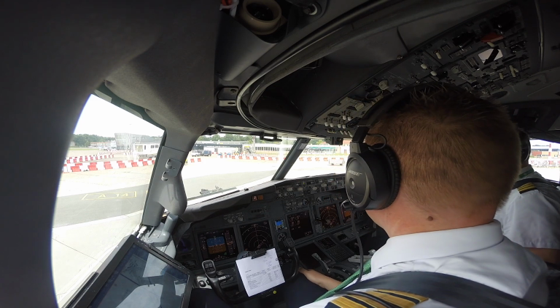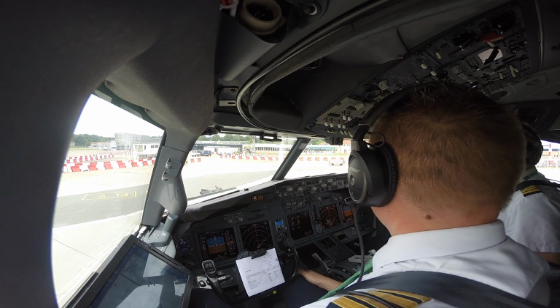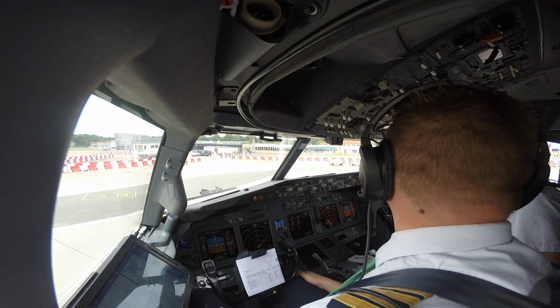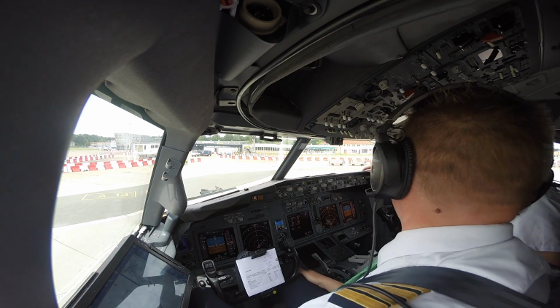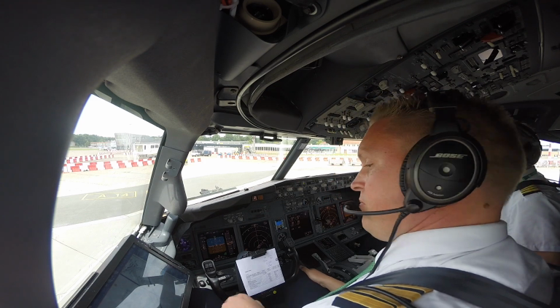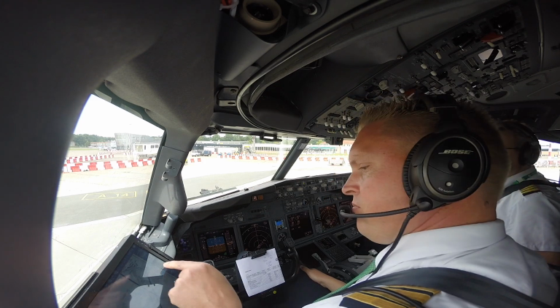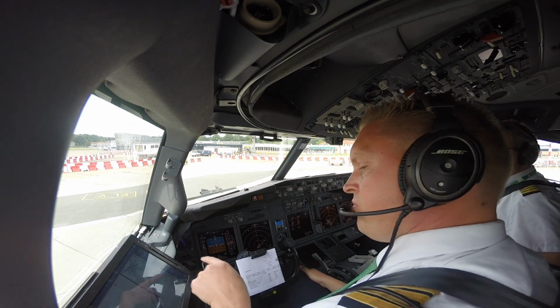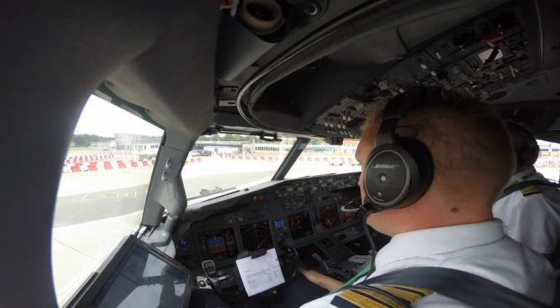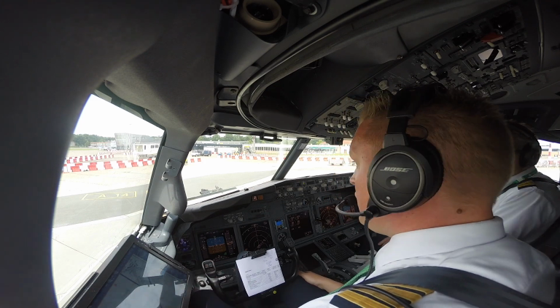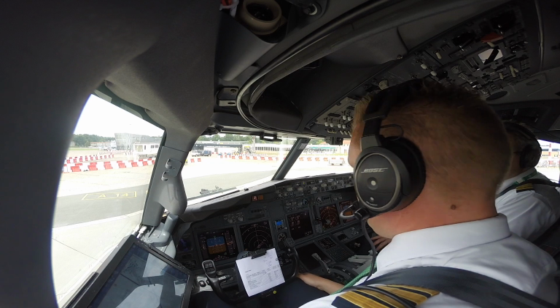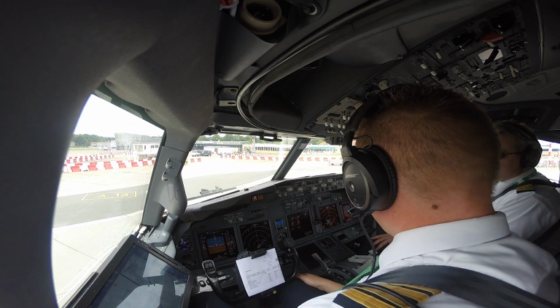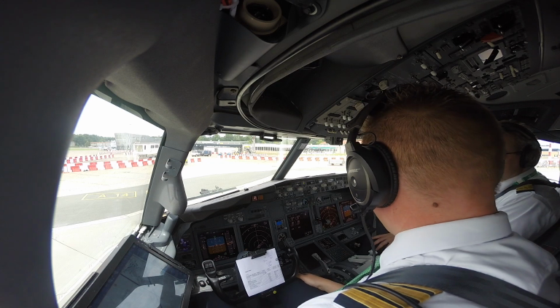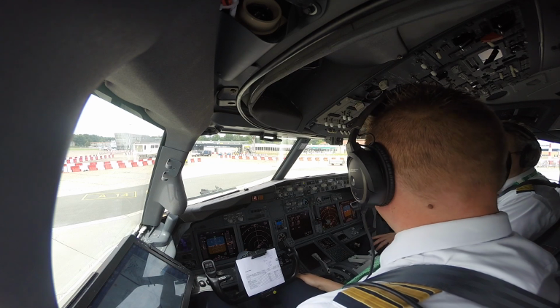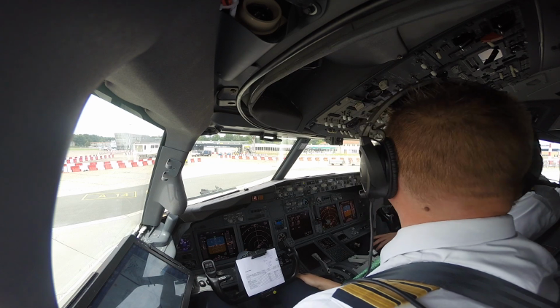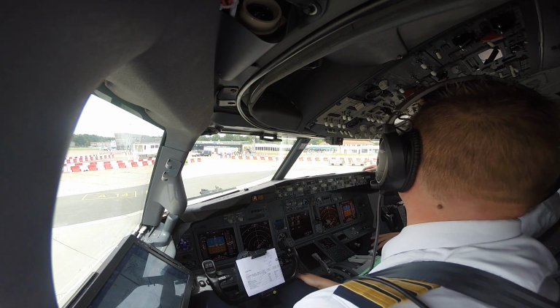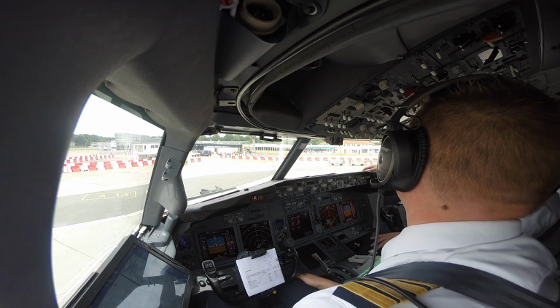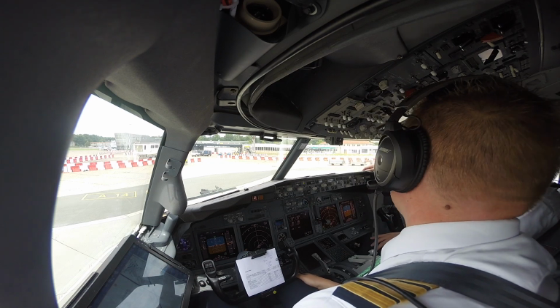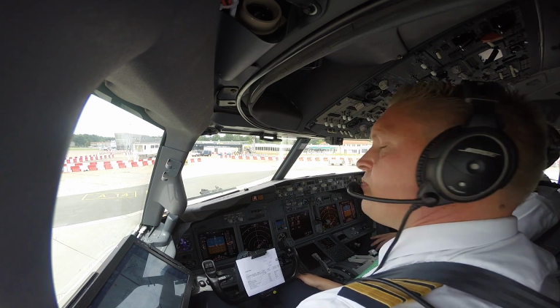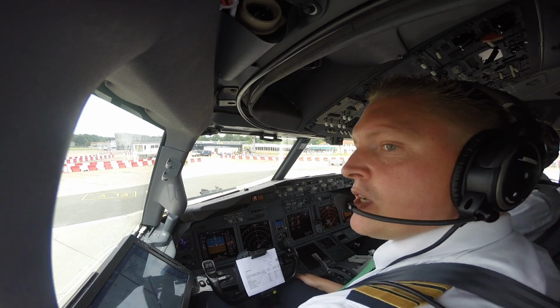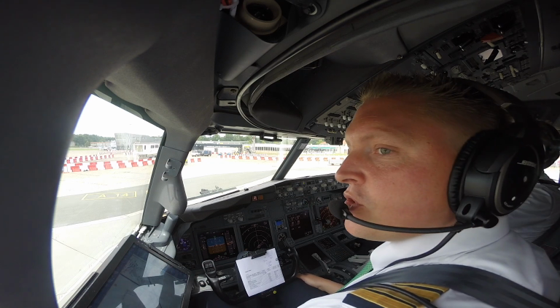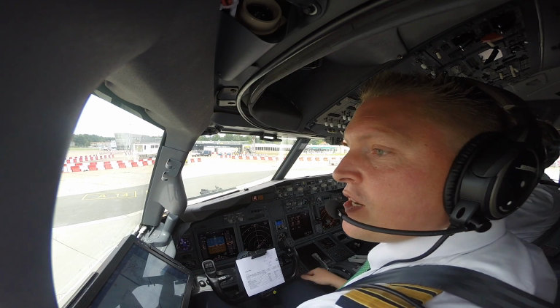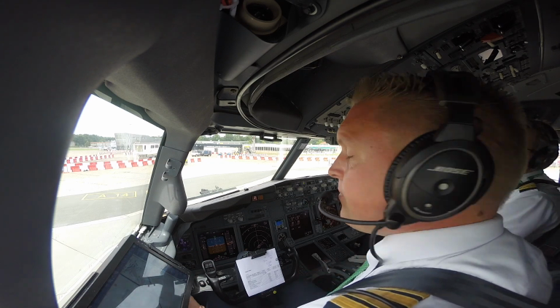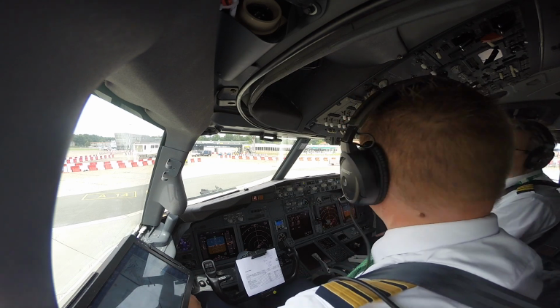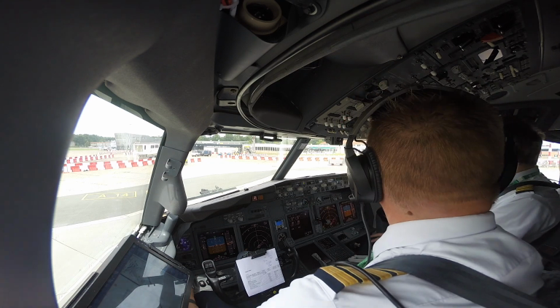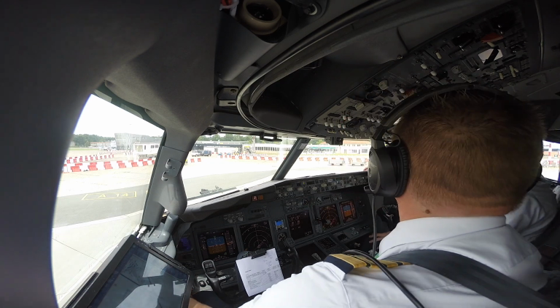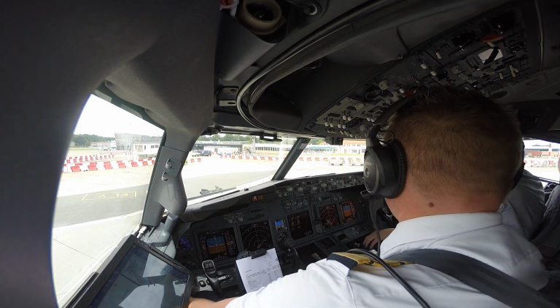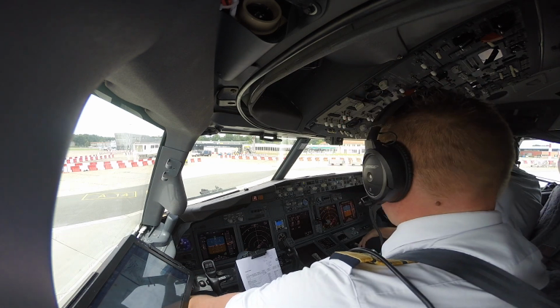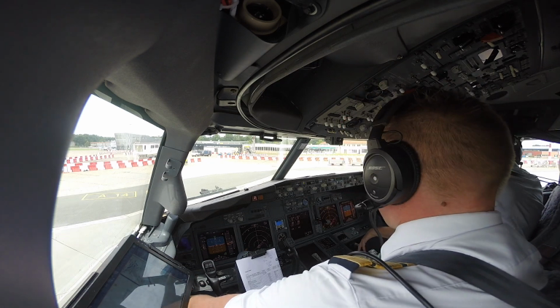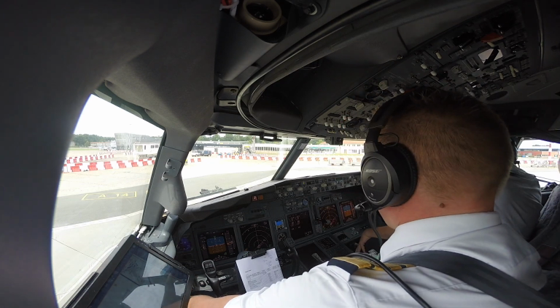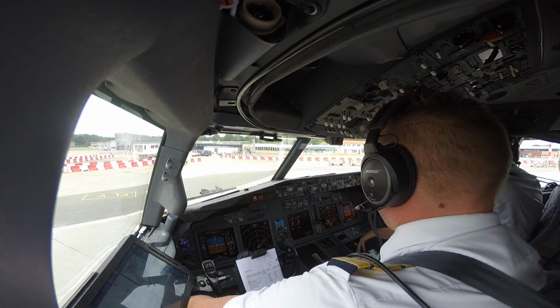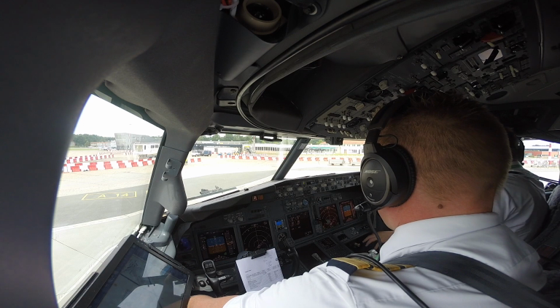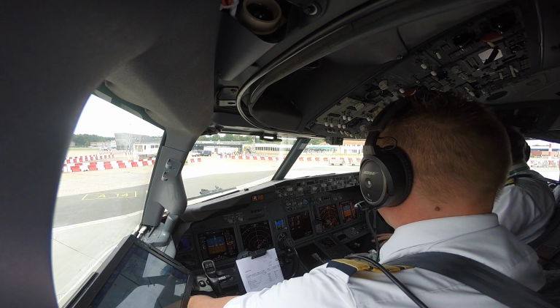Ja, dan gaan we over de hele baan. Ja, kortste route naar de baan en dan de hele baan over. Left is clear. Taxilampjes aan, clear on the right. Mooi, there we go.